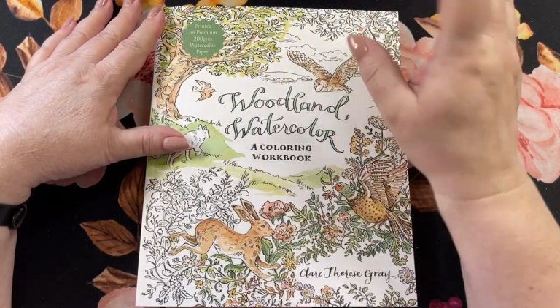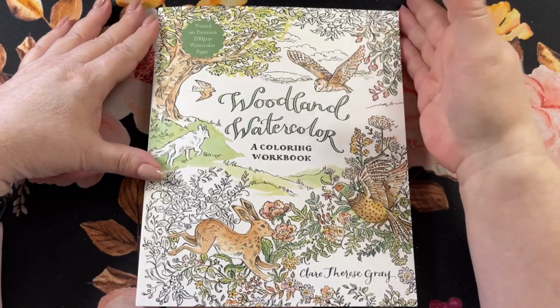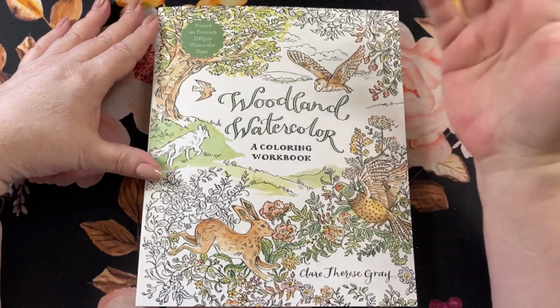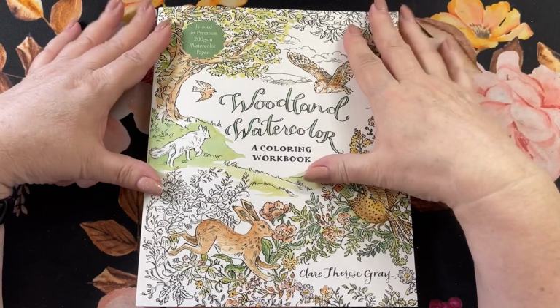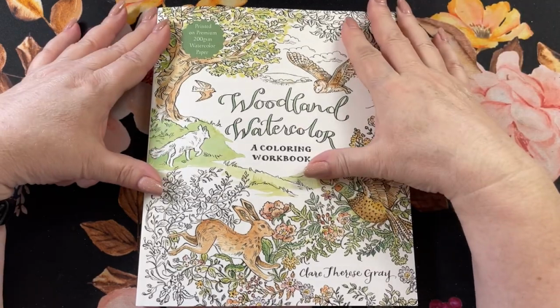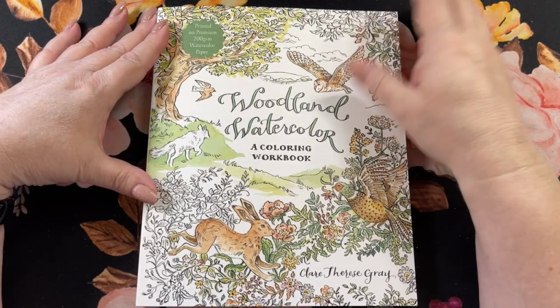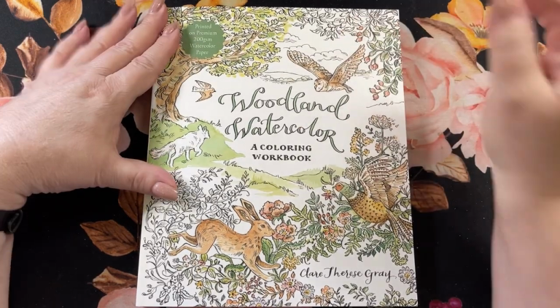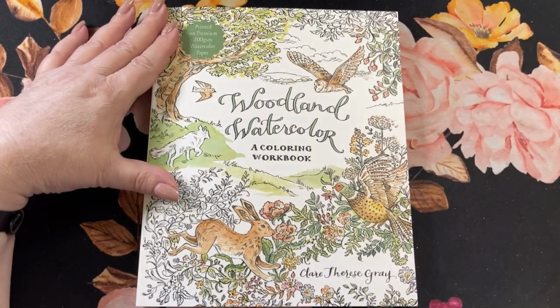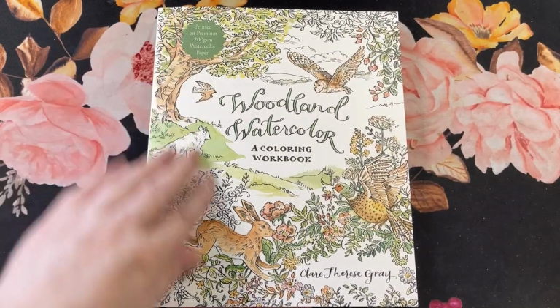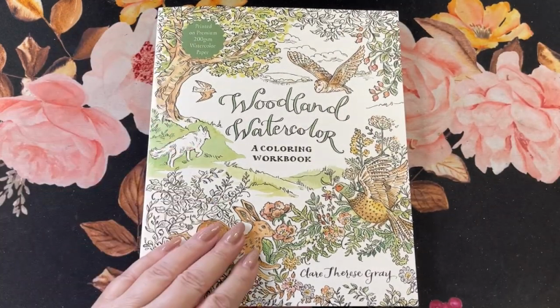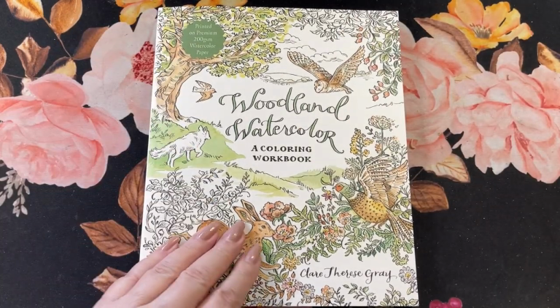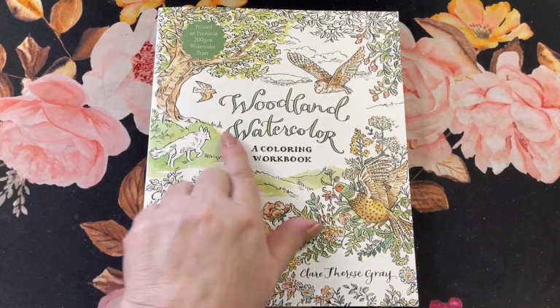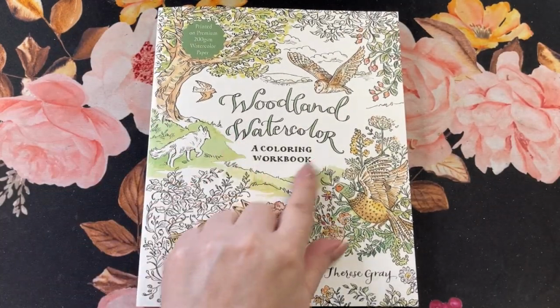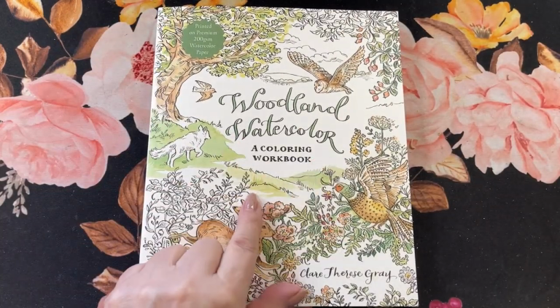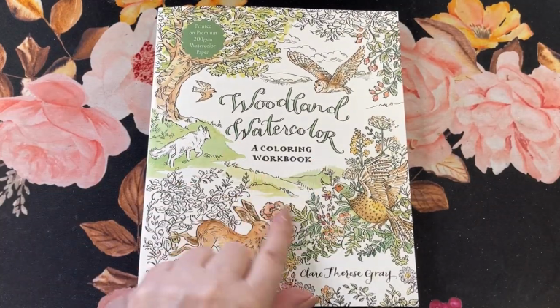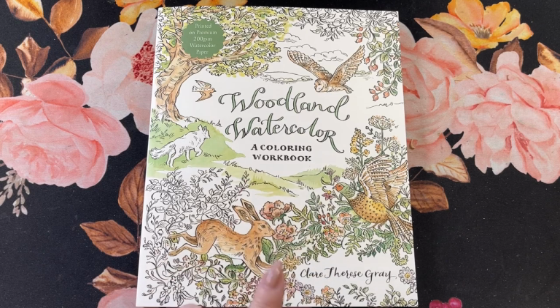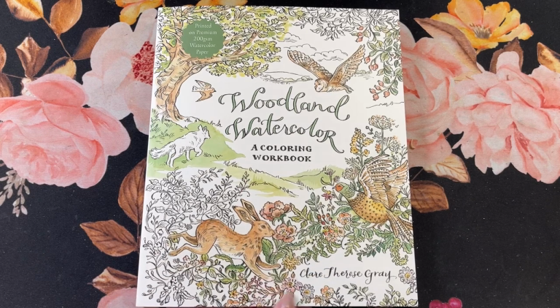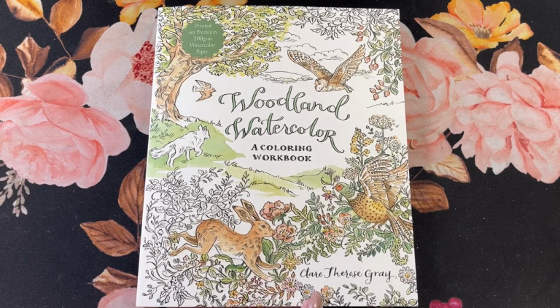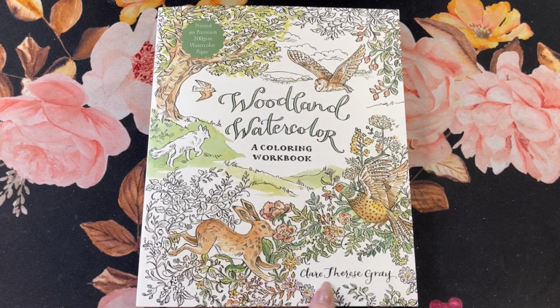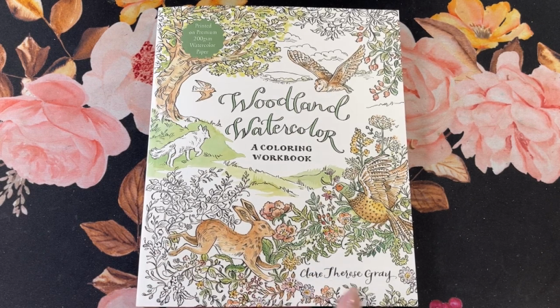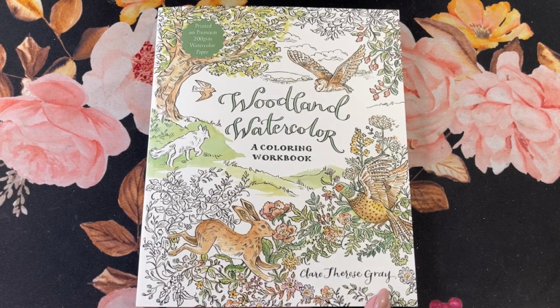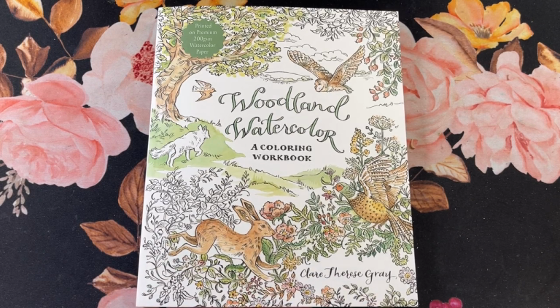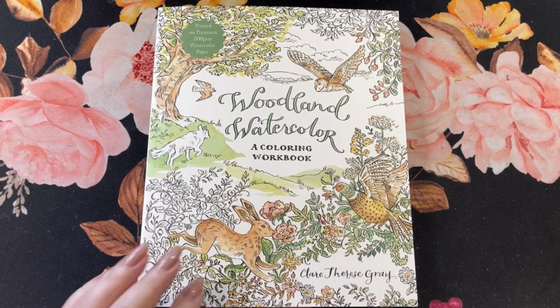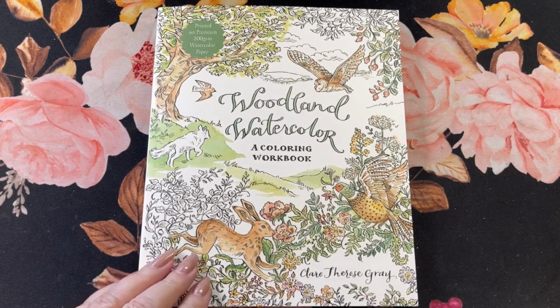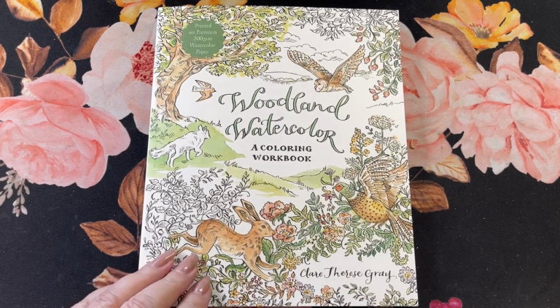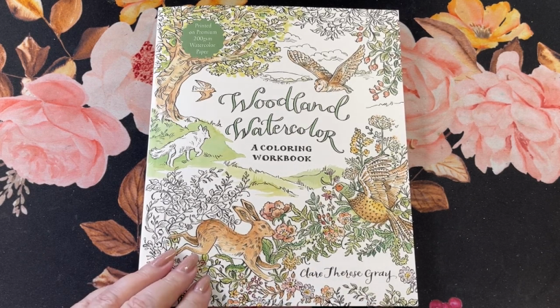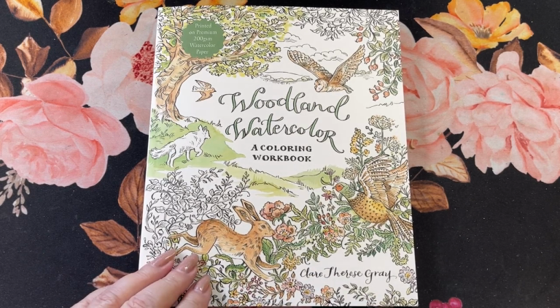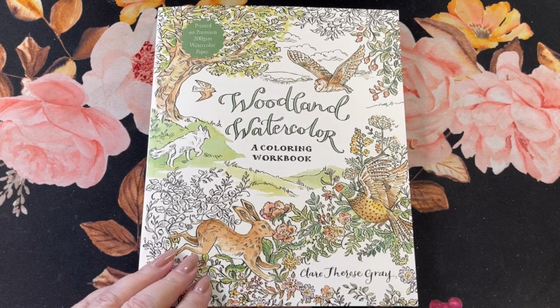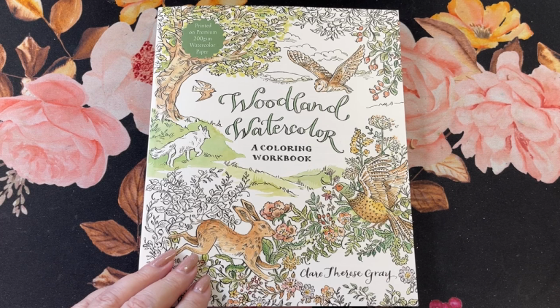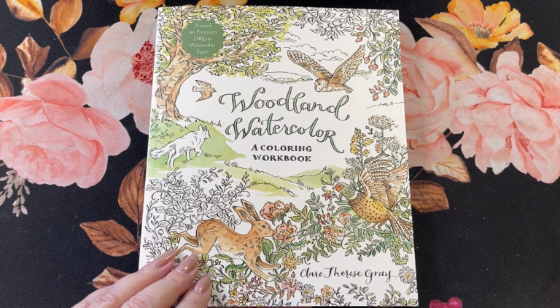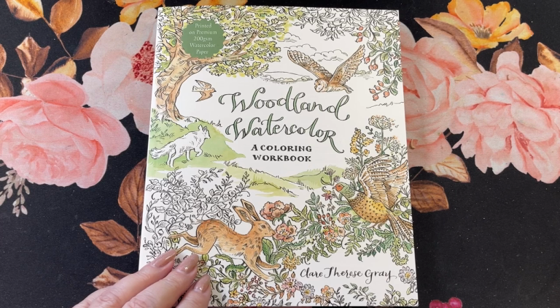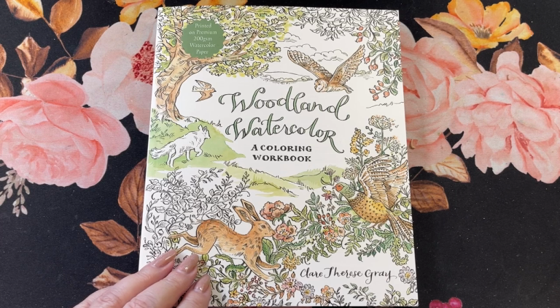Right now I'm going to talk about the book. This is the Woodland Watercolor Coloring Workbook by Claire Teresa Gray. You can find this on Amazon.